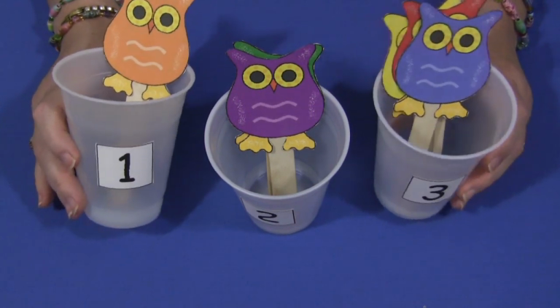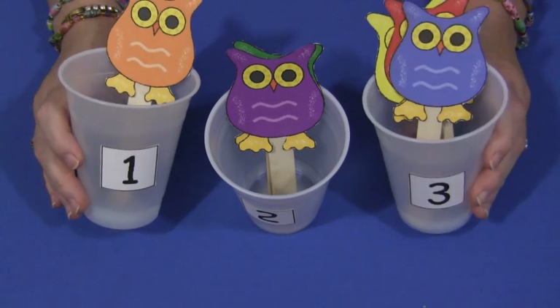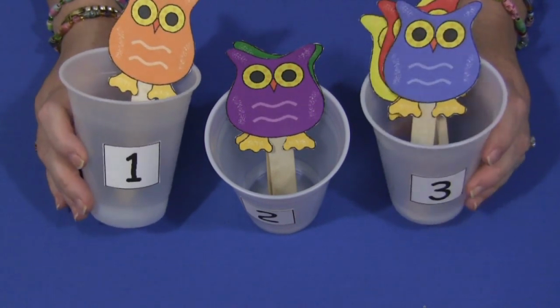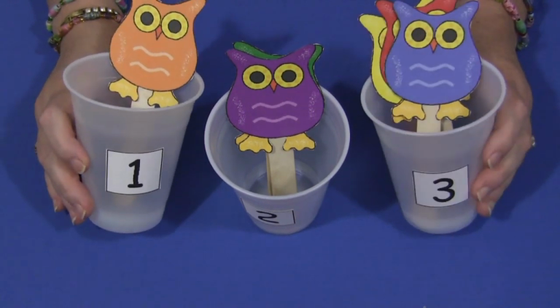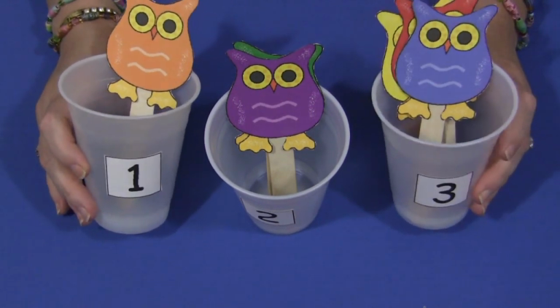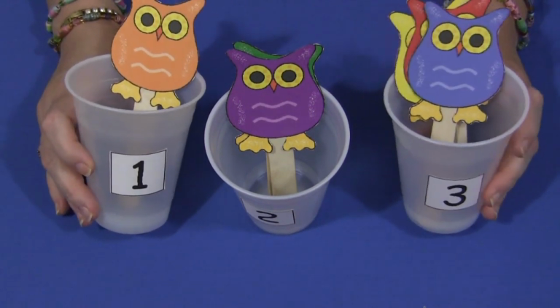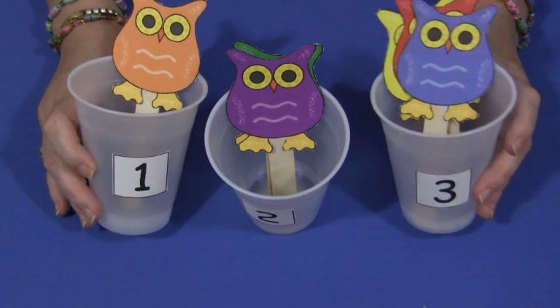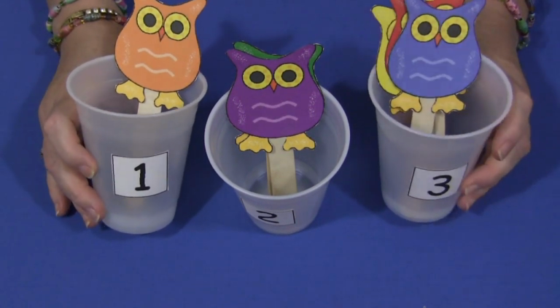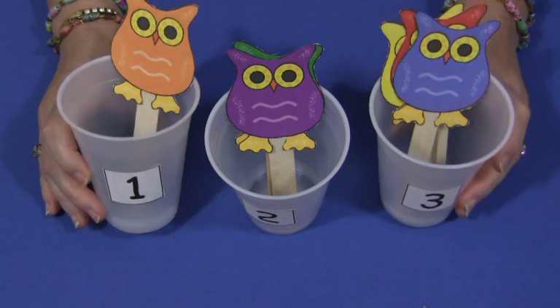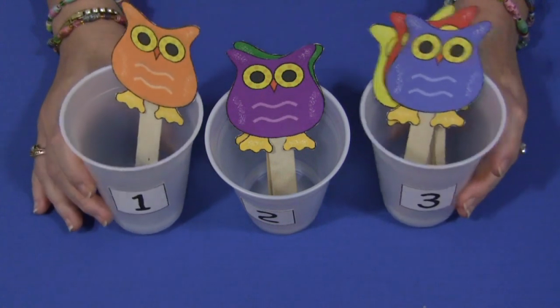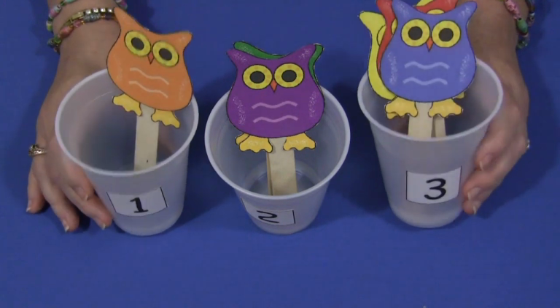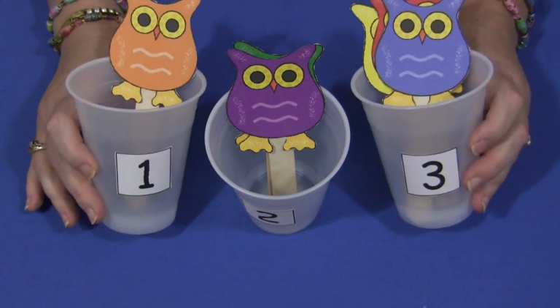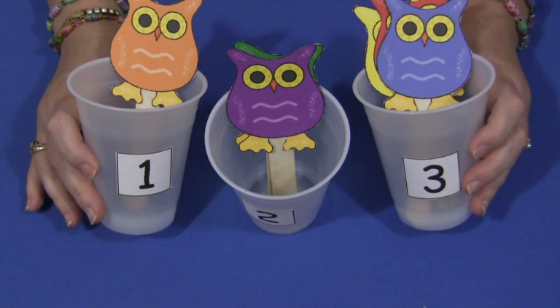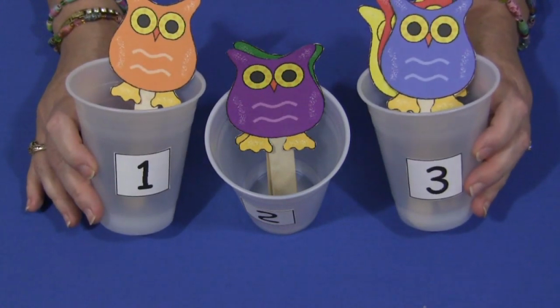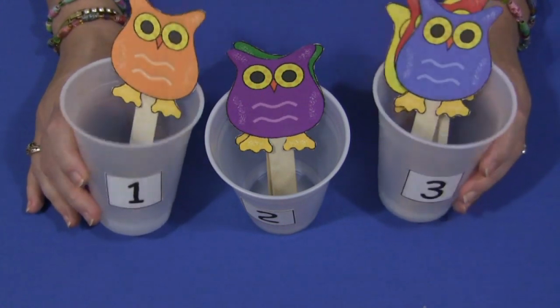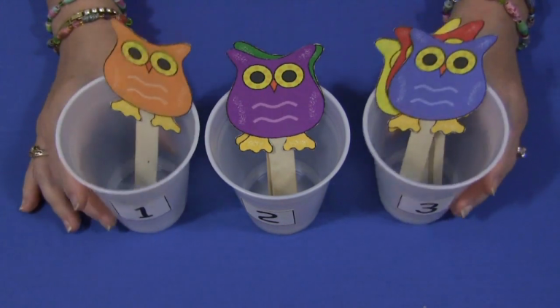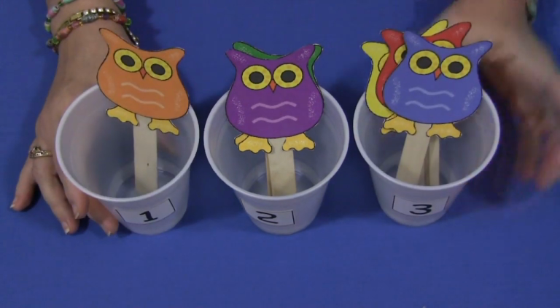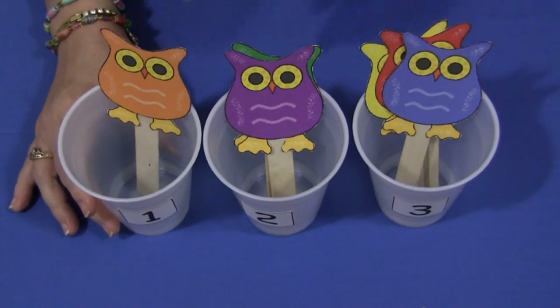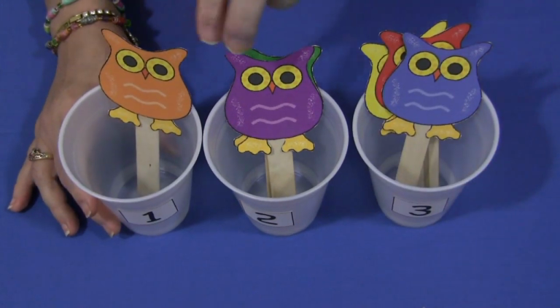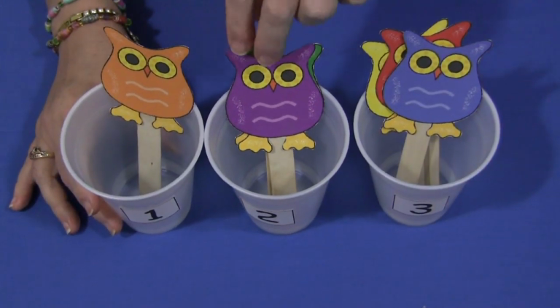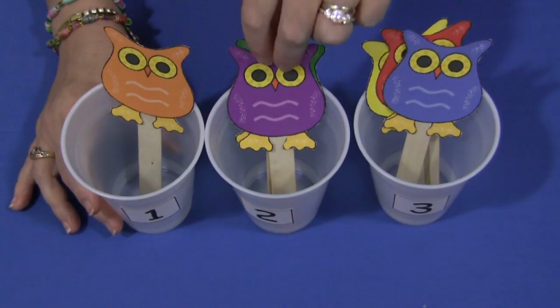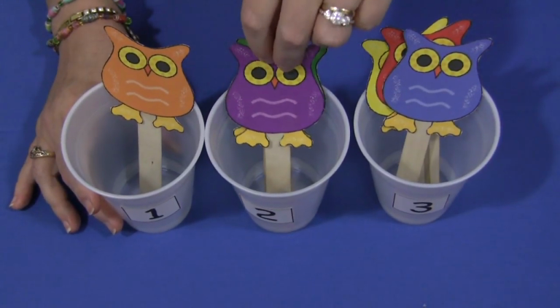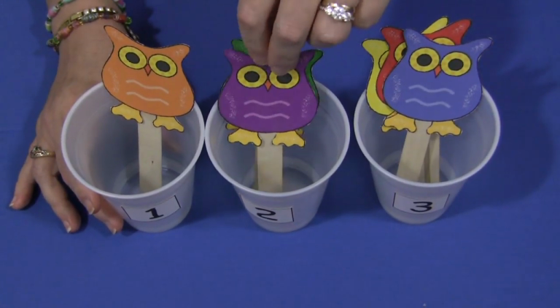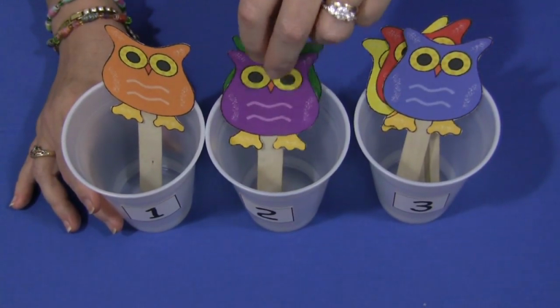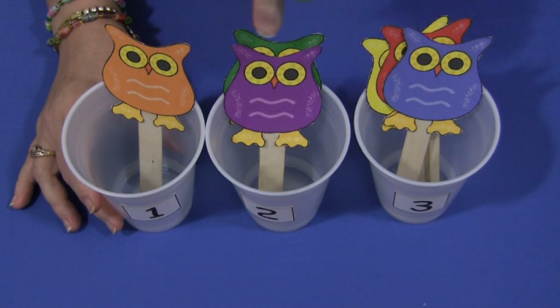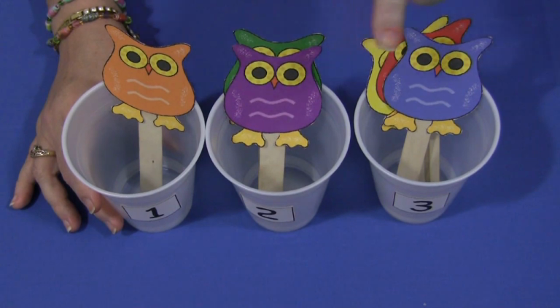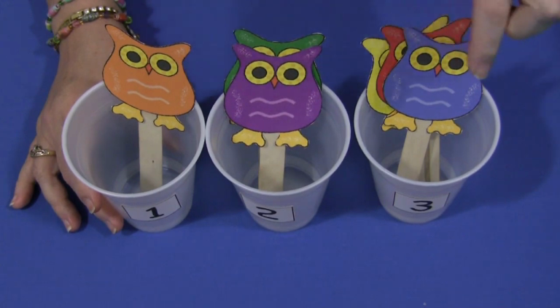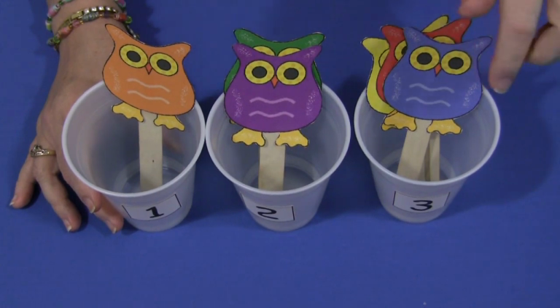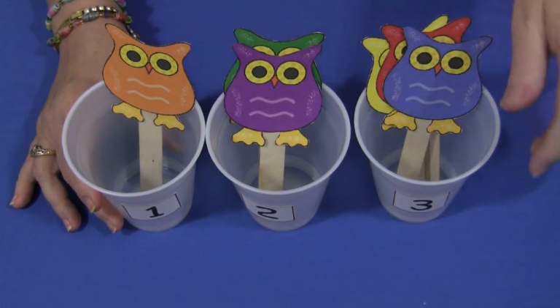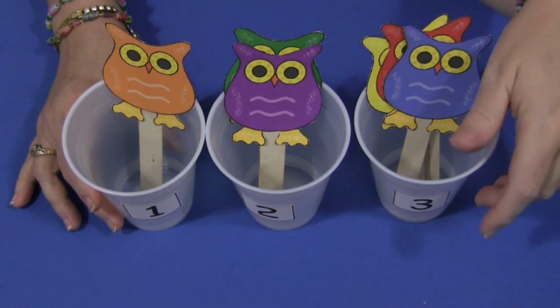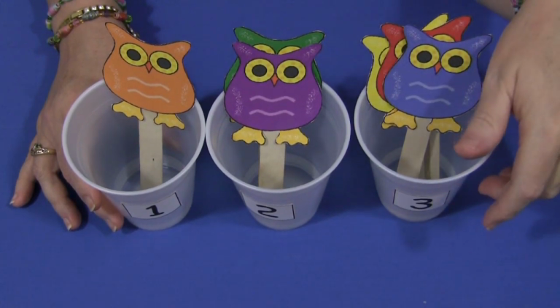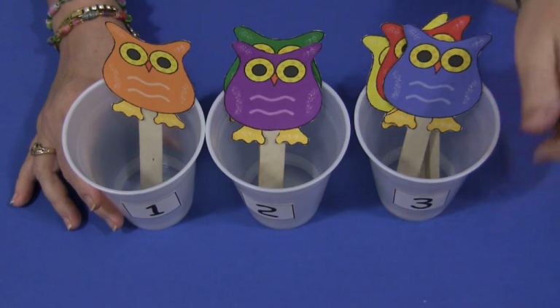For younger children you want to start with a smaller amount of numbers. And you want to make sure you print off enough owls for the amount of cups that you have with the numbers on them.